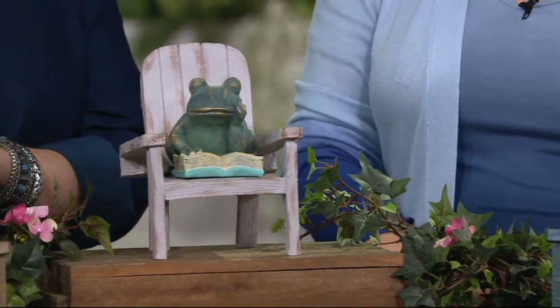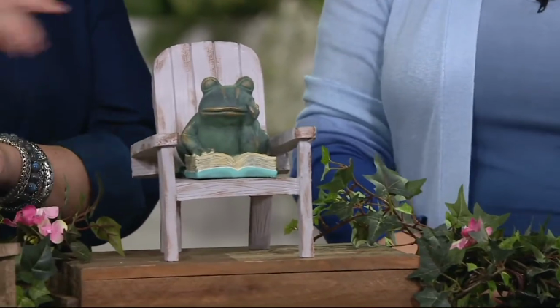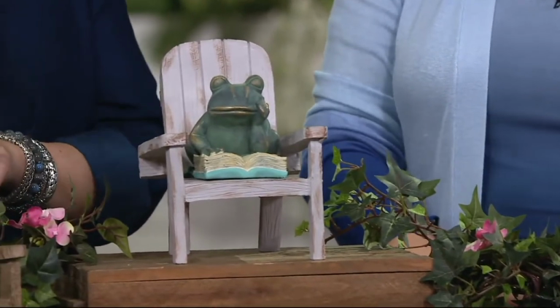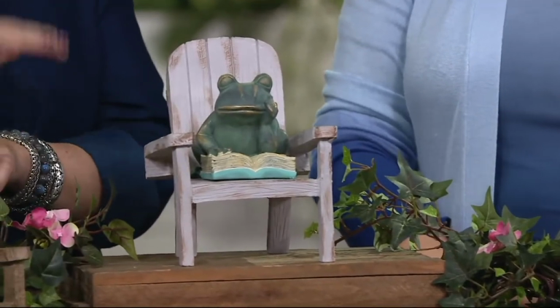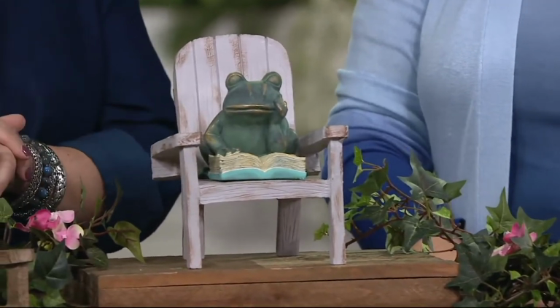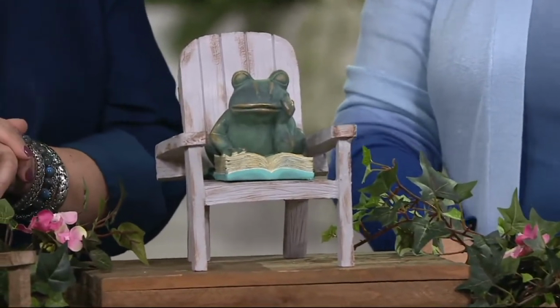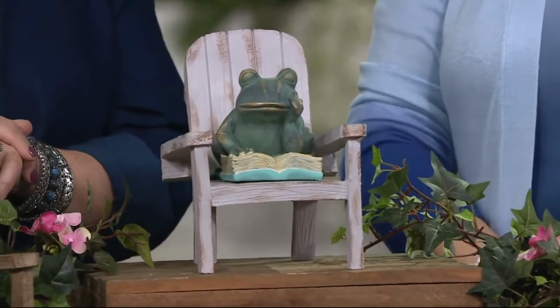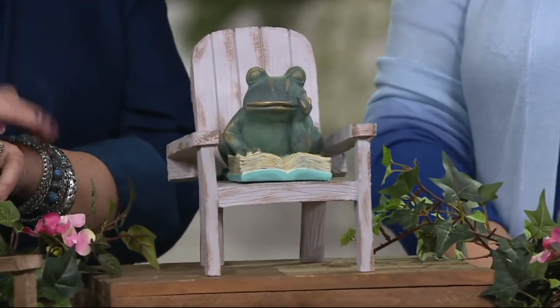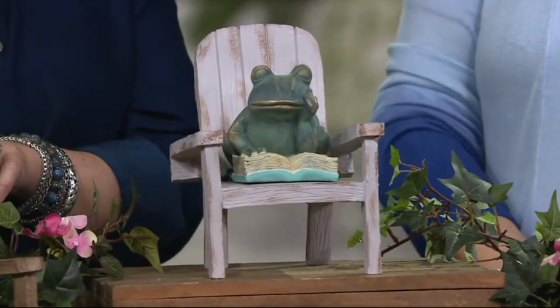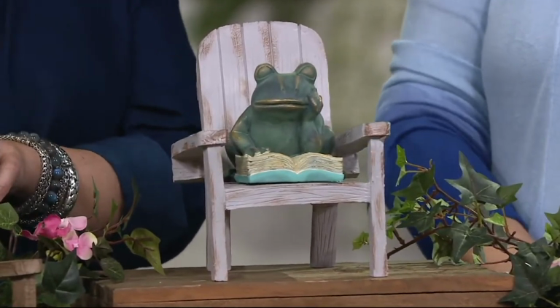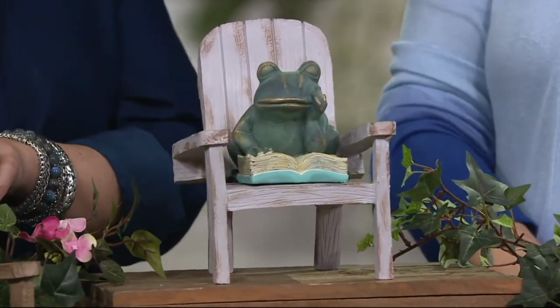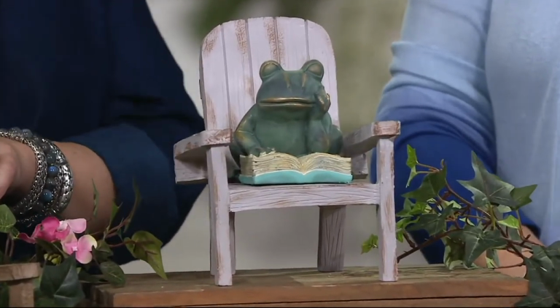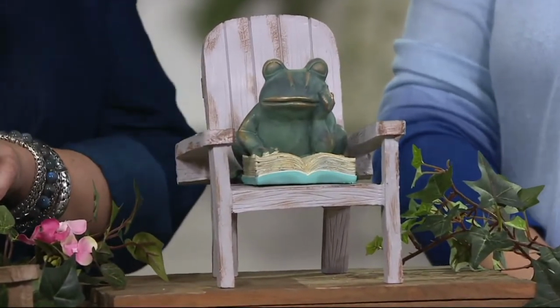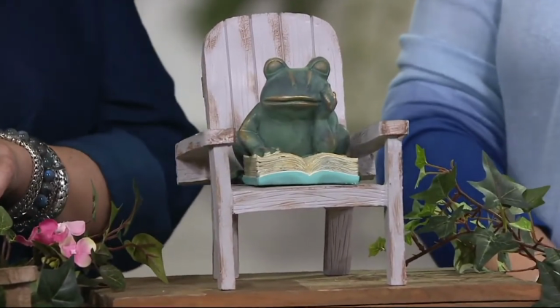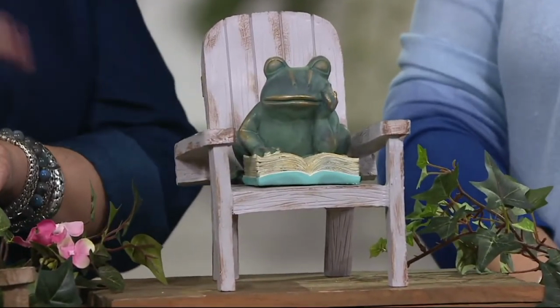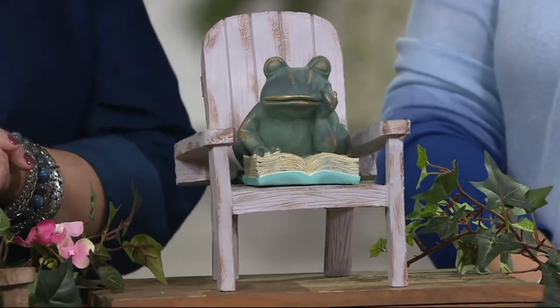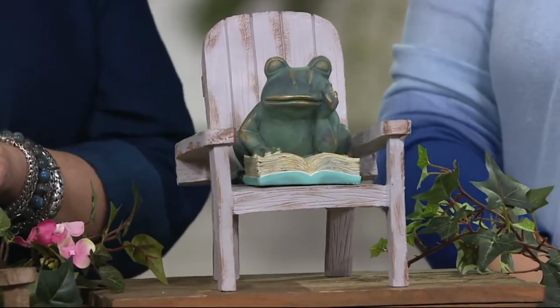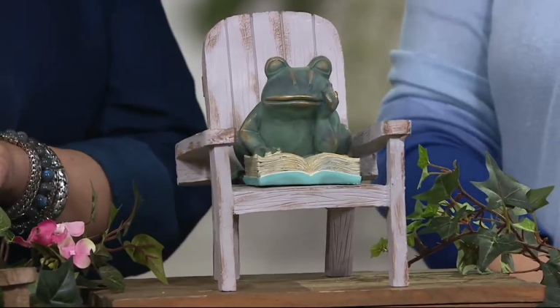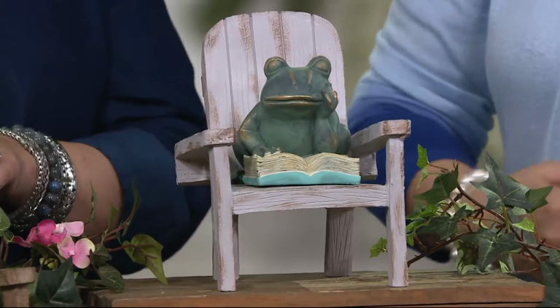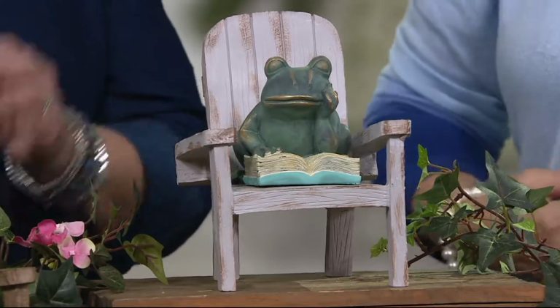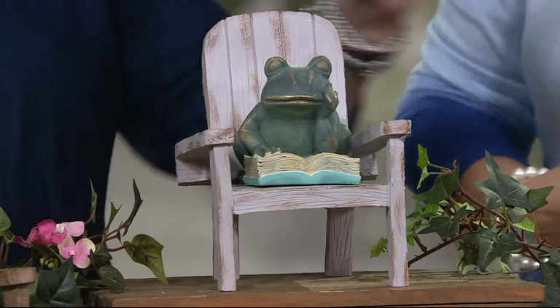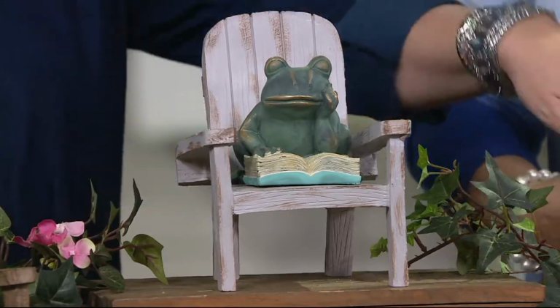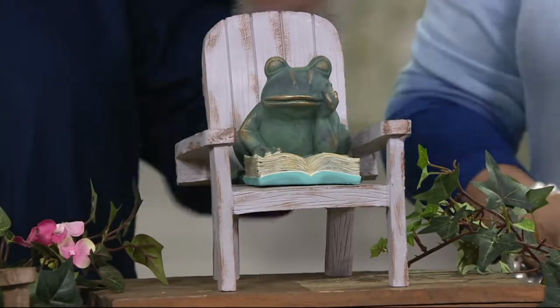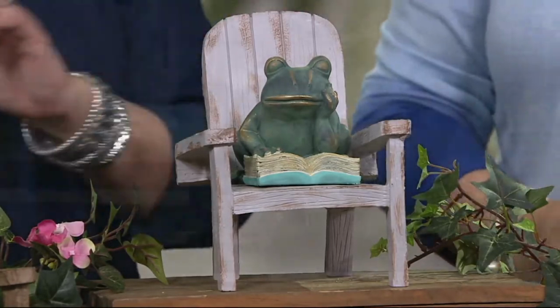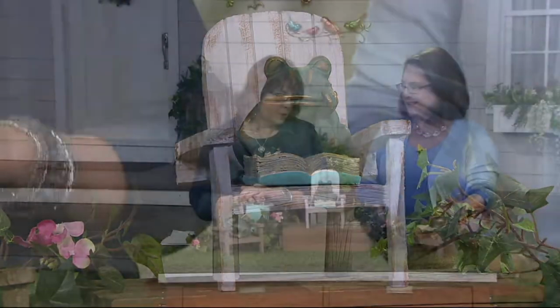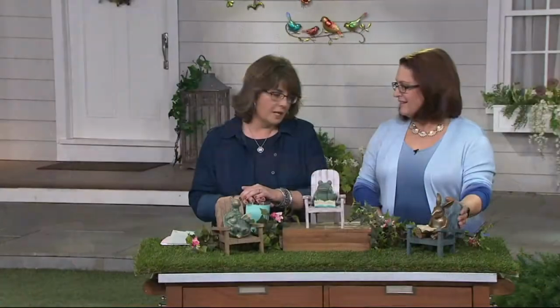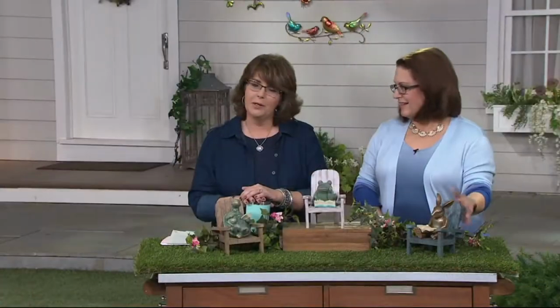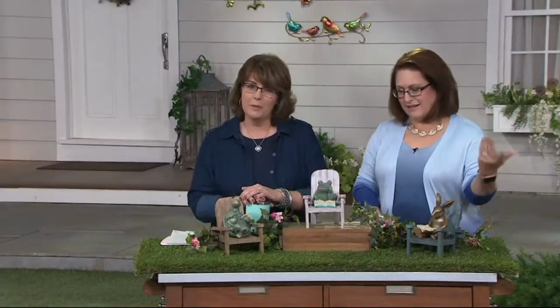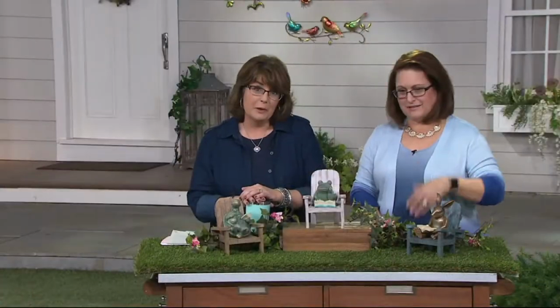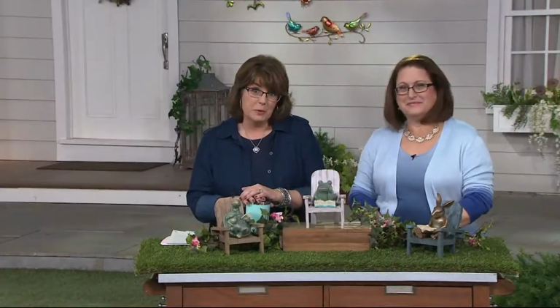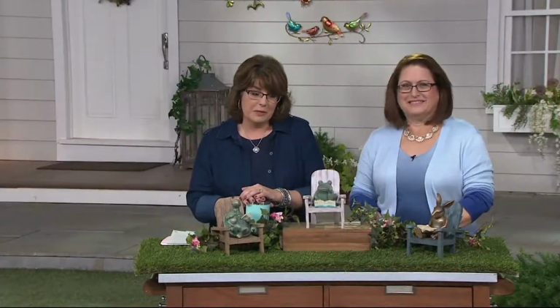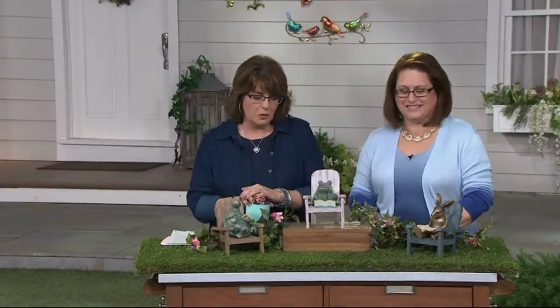Especially if you collect one of these animals — a lot of people do collect turtles or frogs or bunnies. The bunny could be something that you just put out in the springtime, have it be a part of your spring decor.